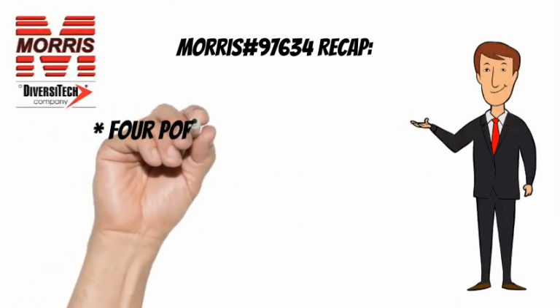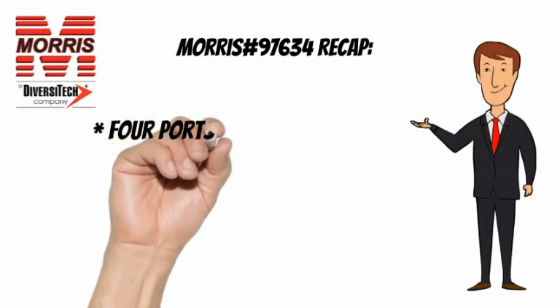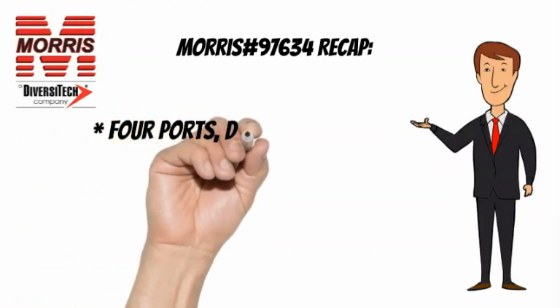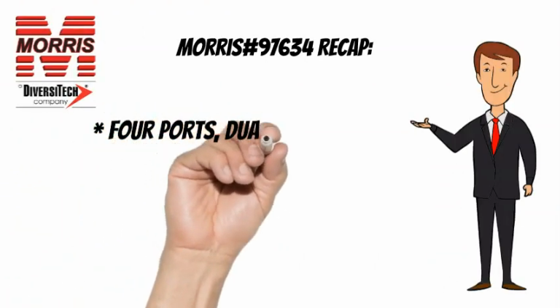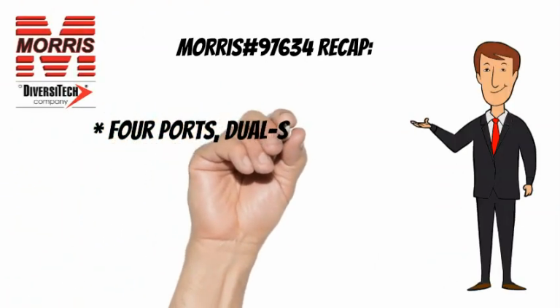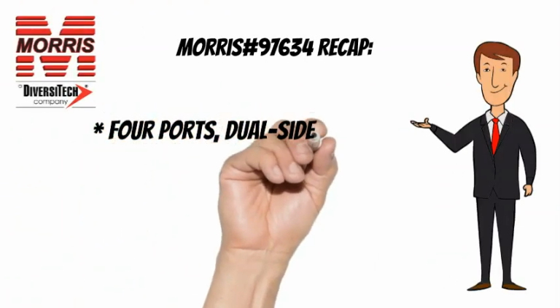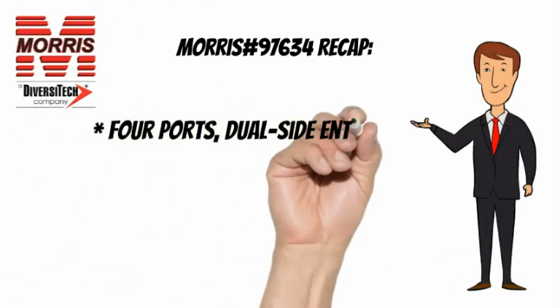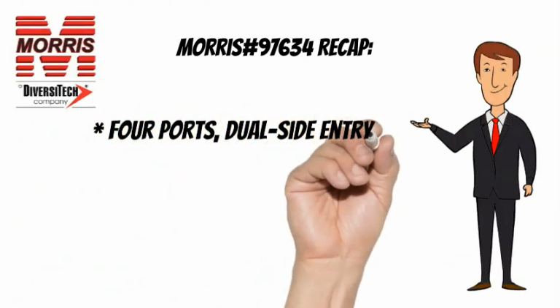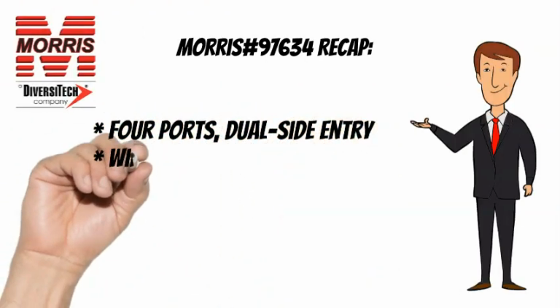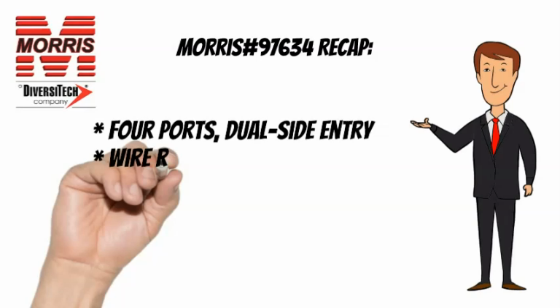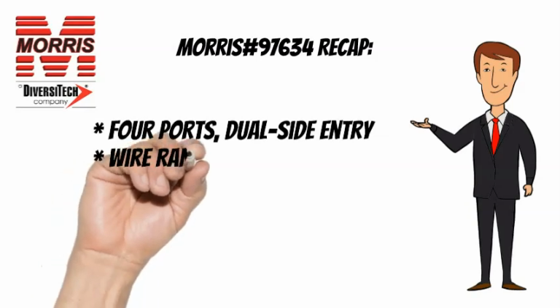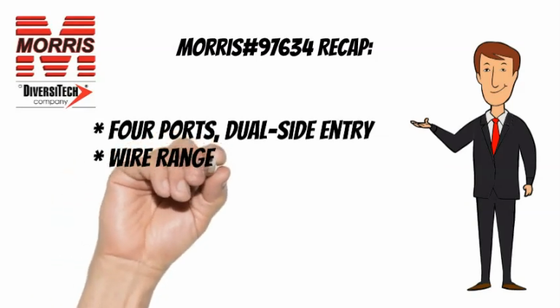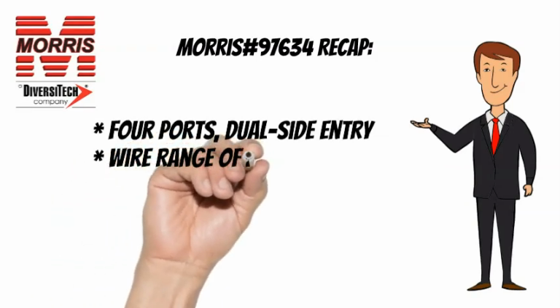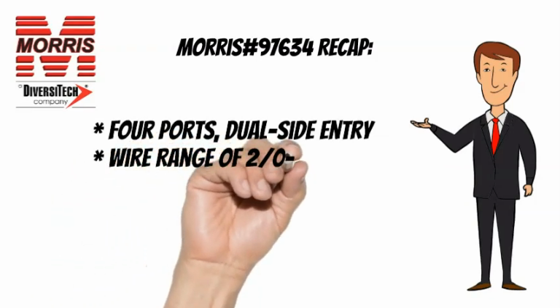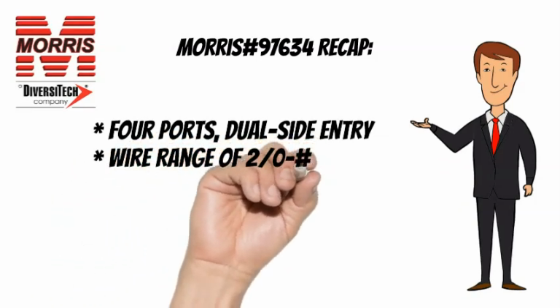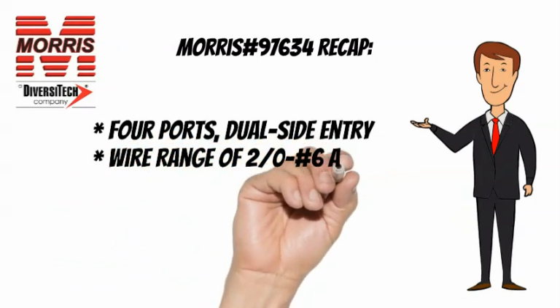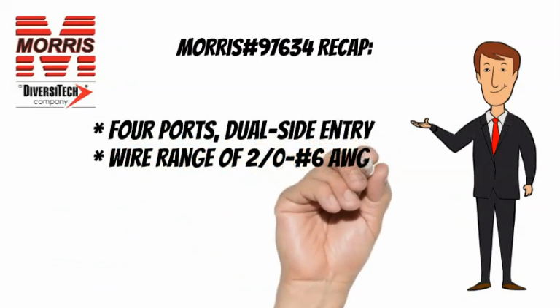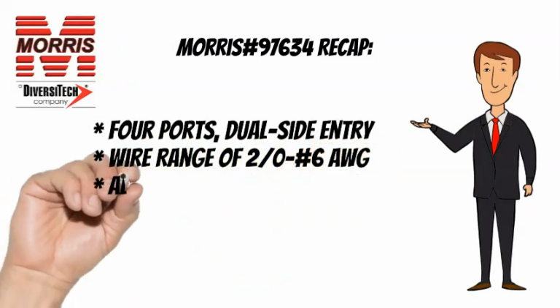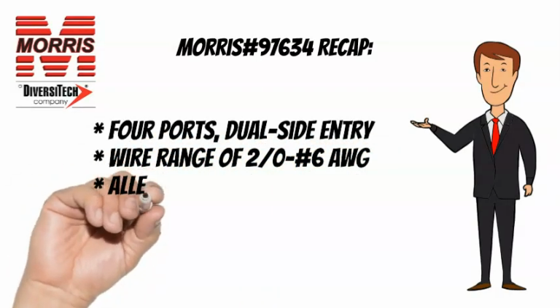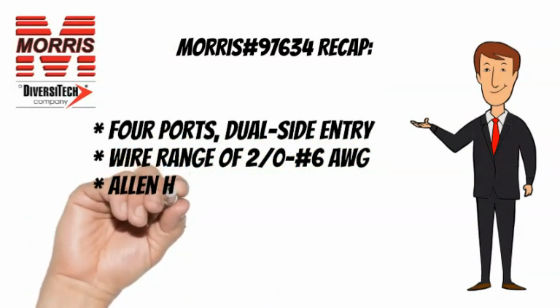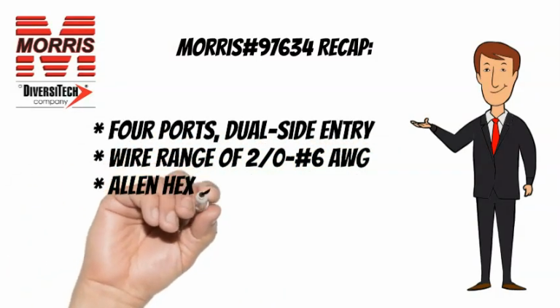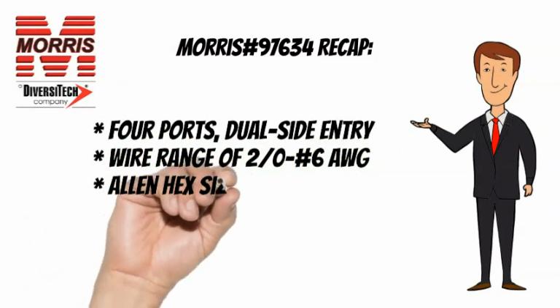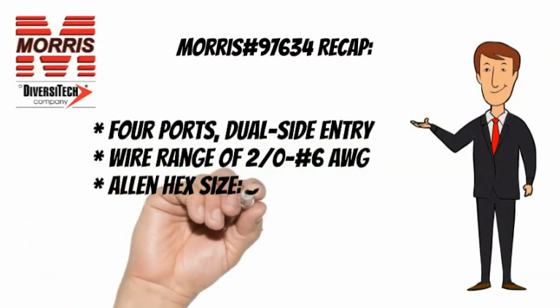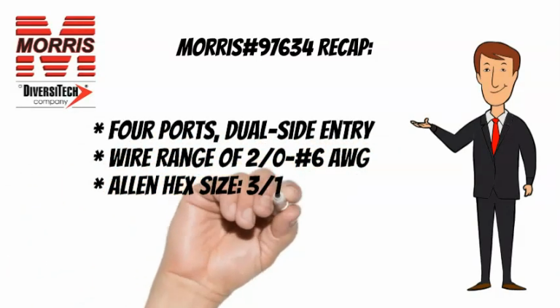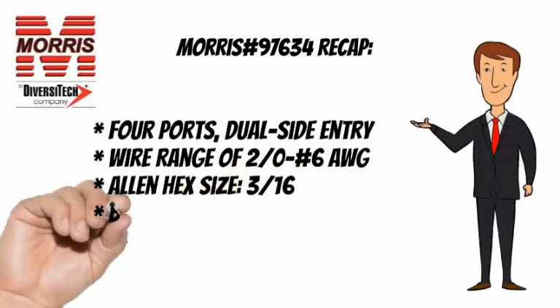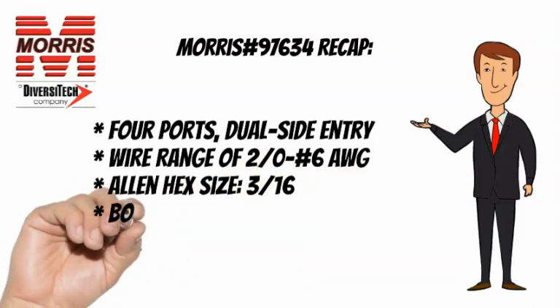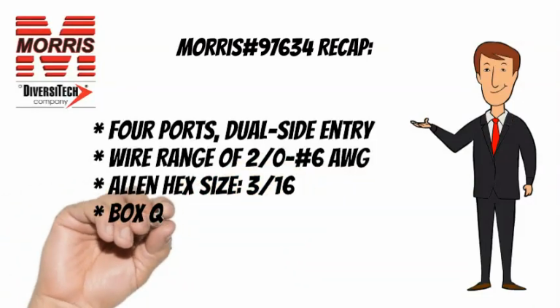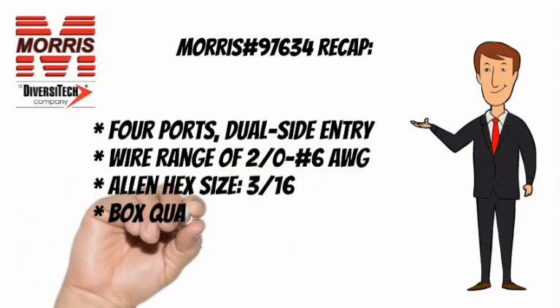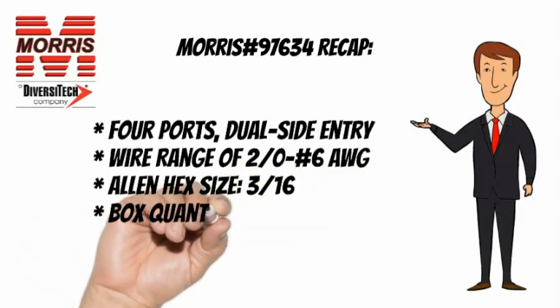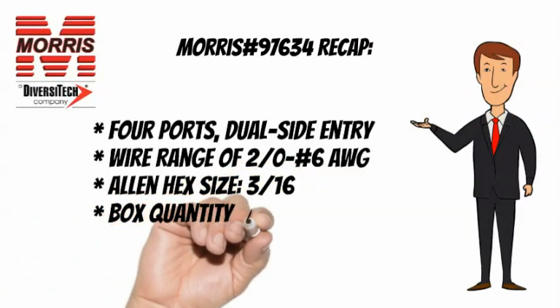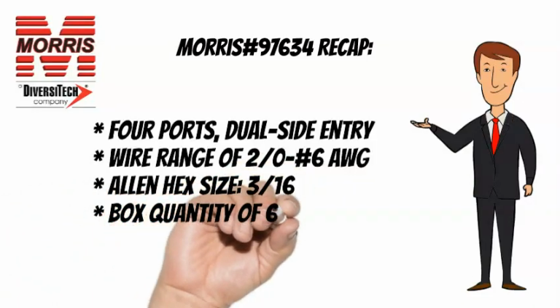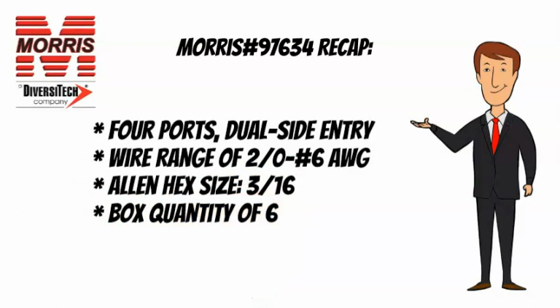To recap, the Morris No. 97634 has 4 ports, dual side entry, a wire range of 2-0 to No. 6 AWG, an Allen hex size of 3 sixteenths, and a box quantity of 6.